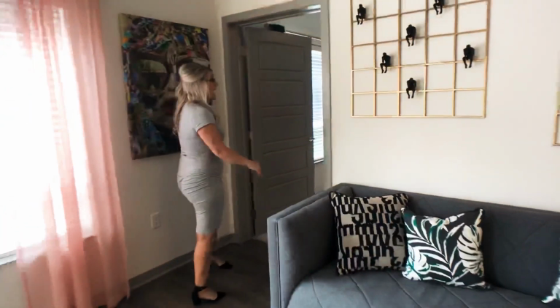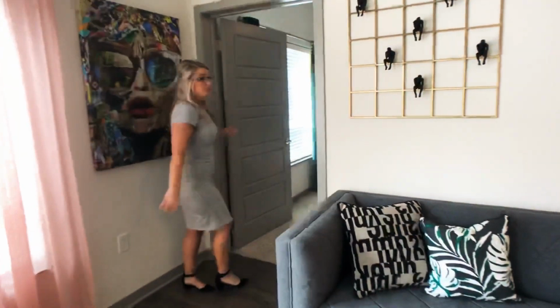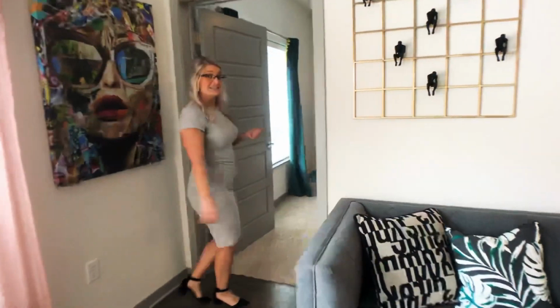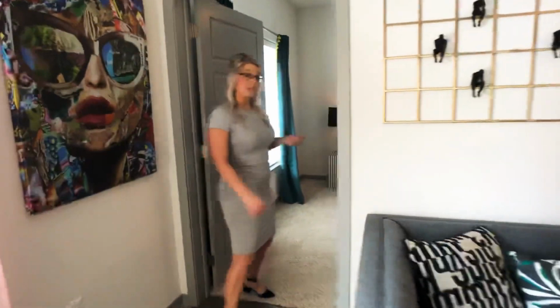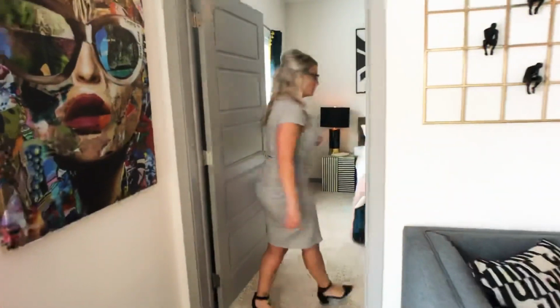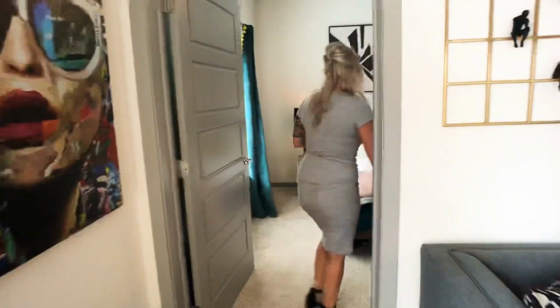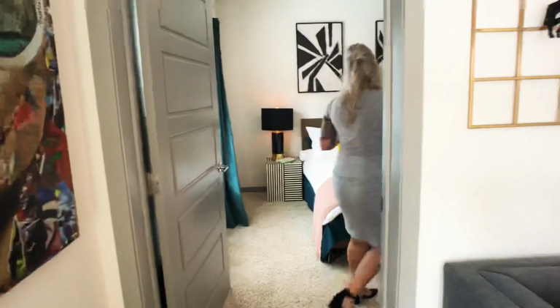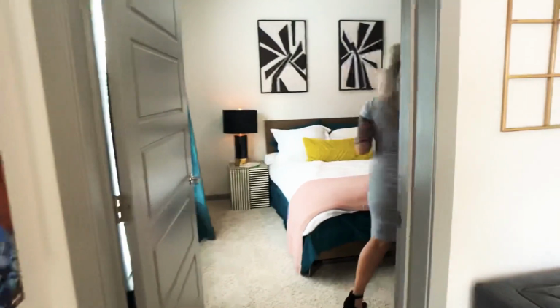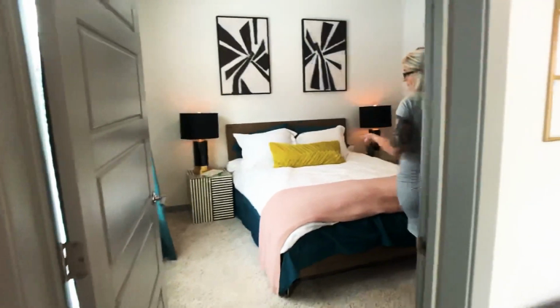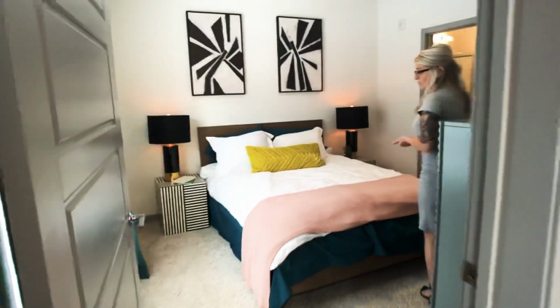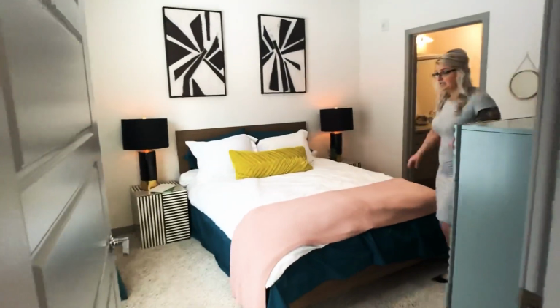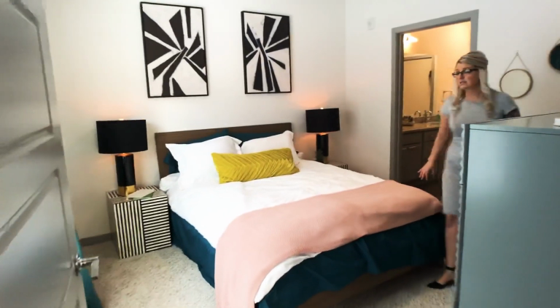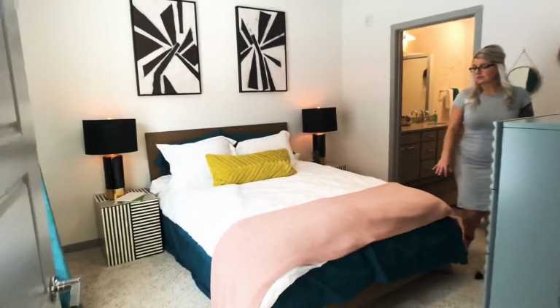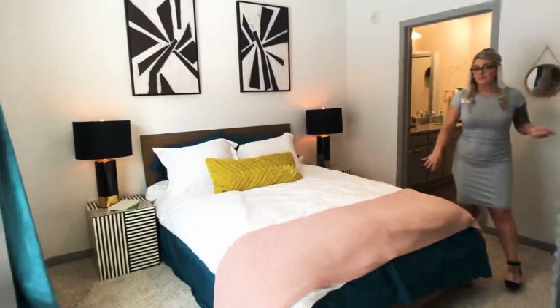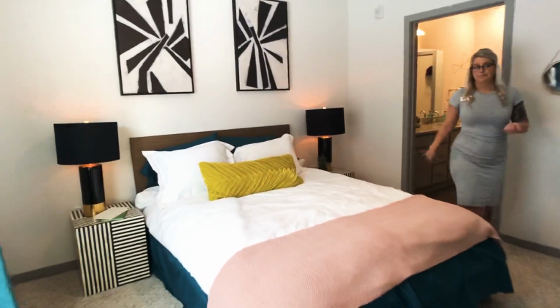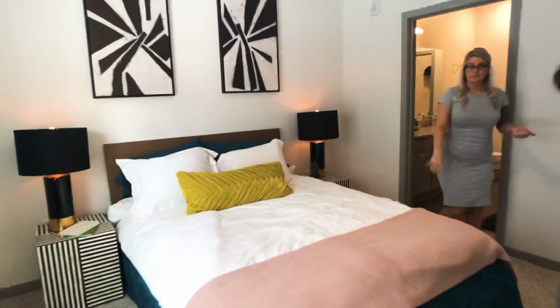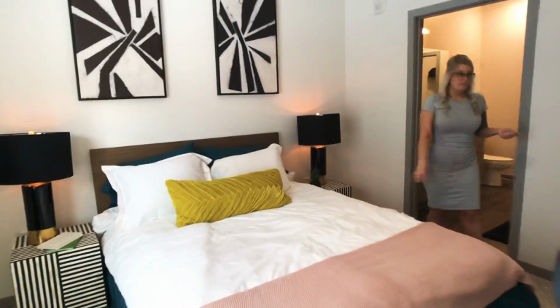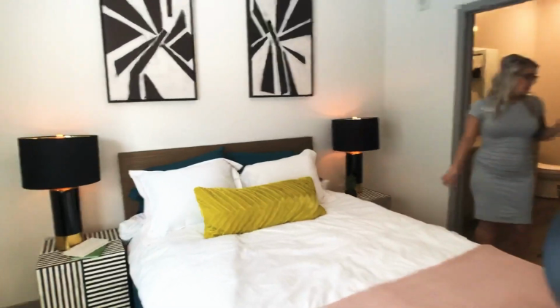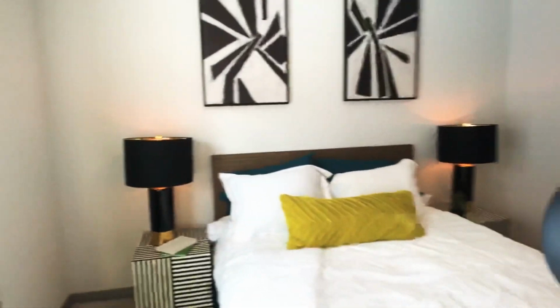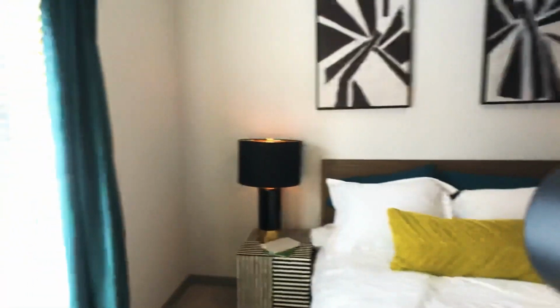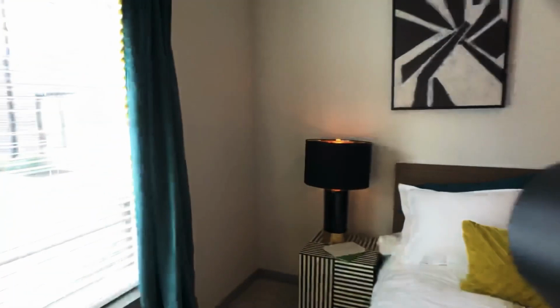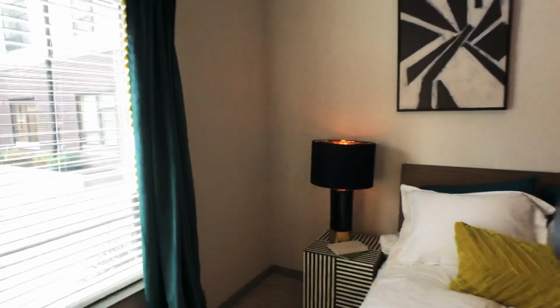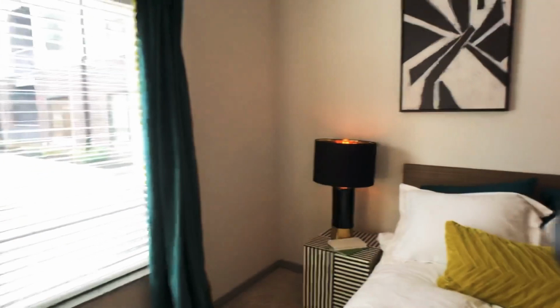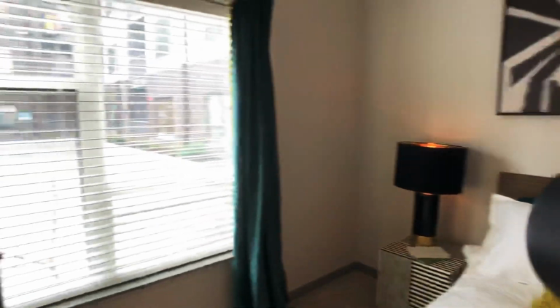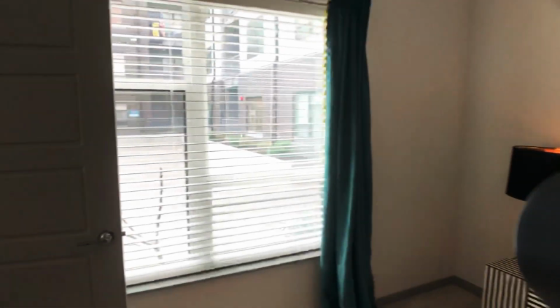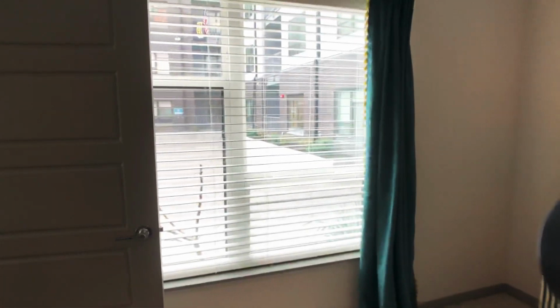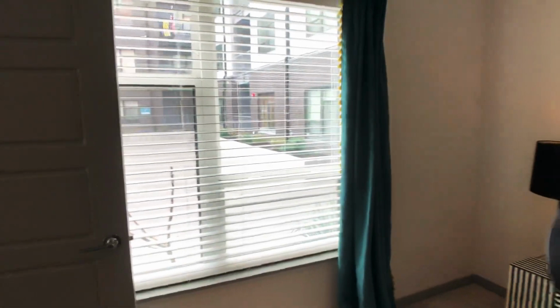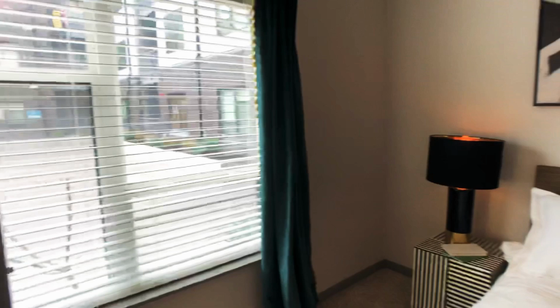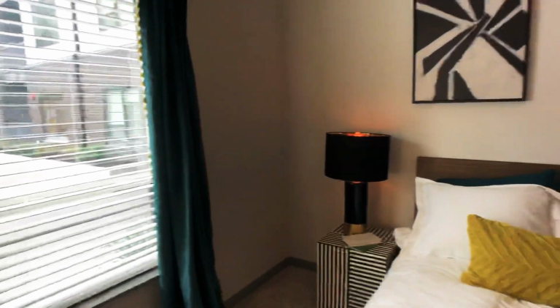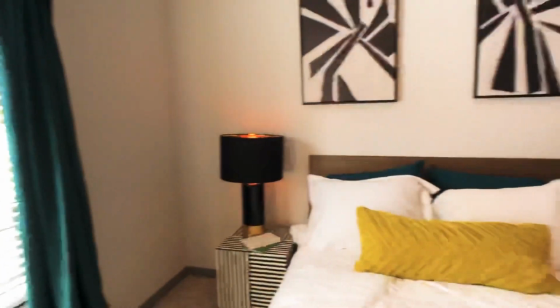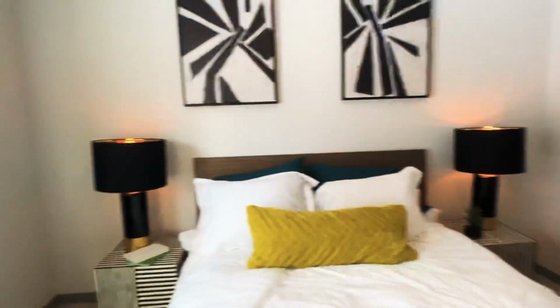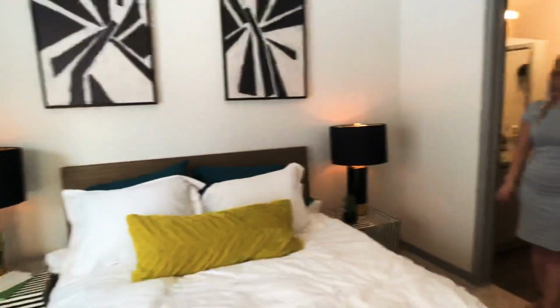And then through here is the master bedroom. It has a queen size bed for reference, but it will accommodate a king as well. Nice window for some natural lighting in your bedroom as well.